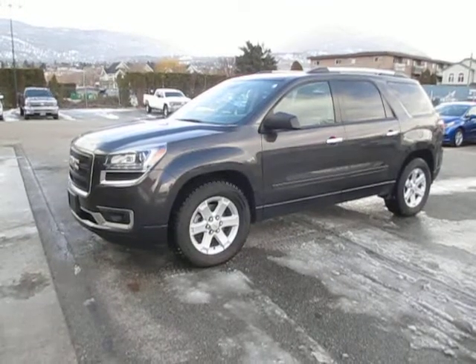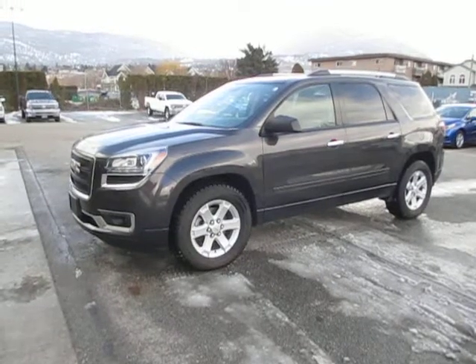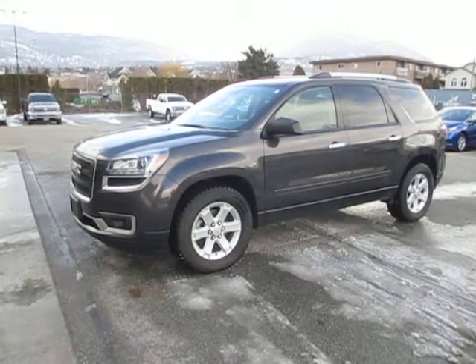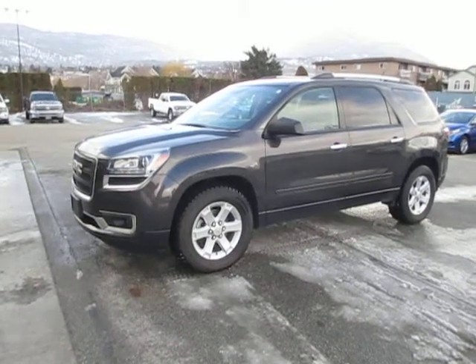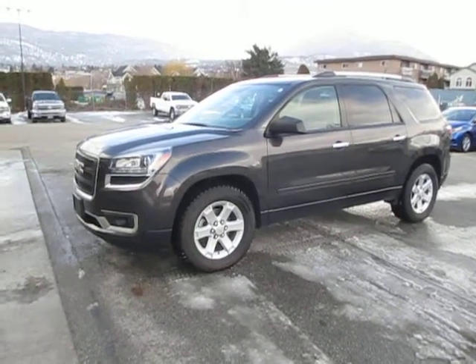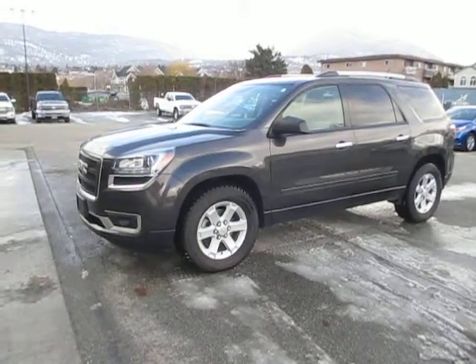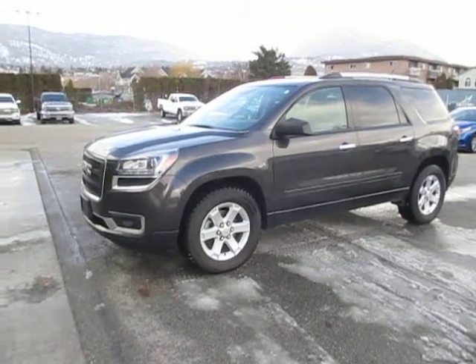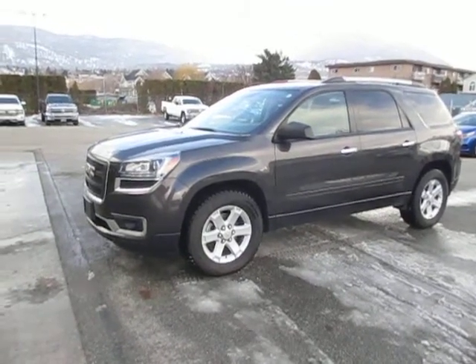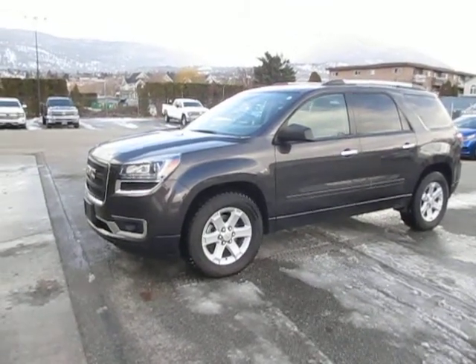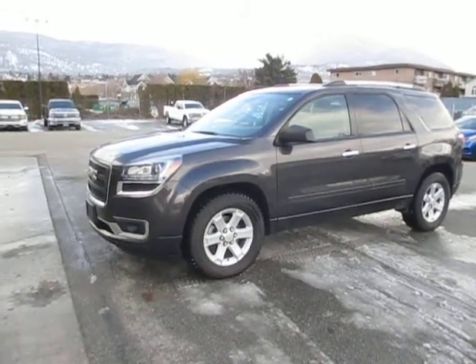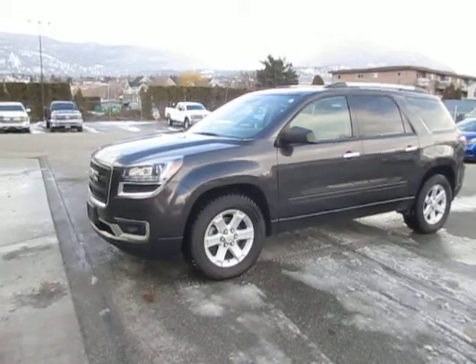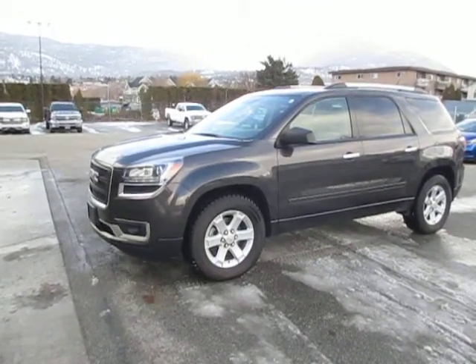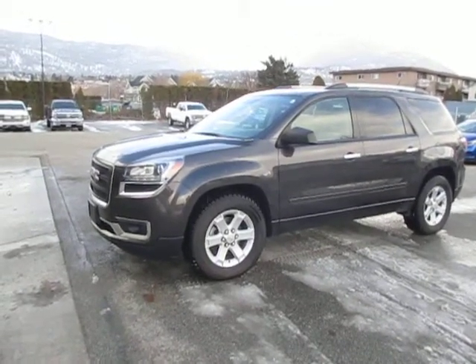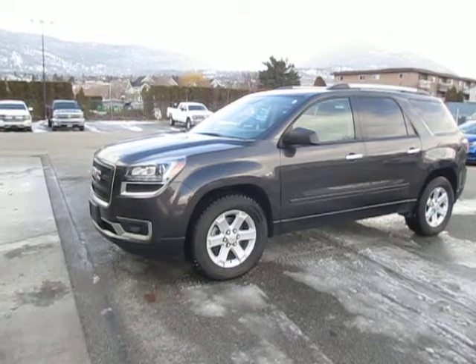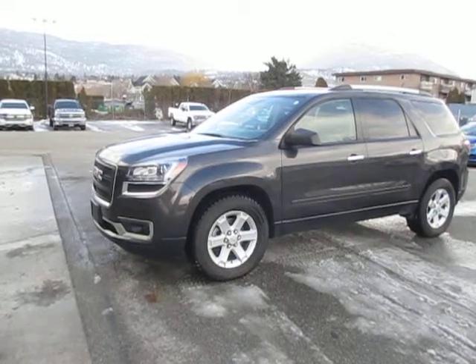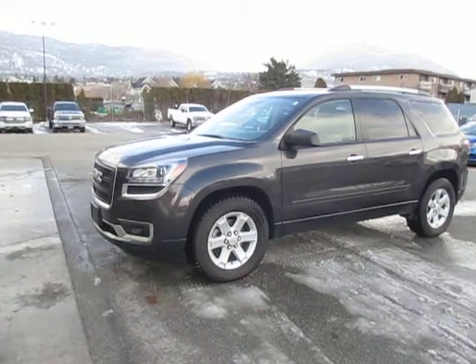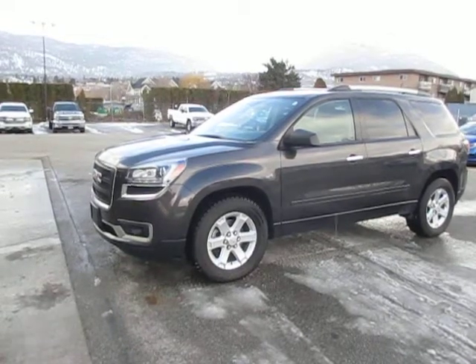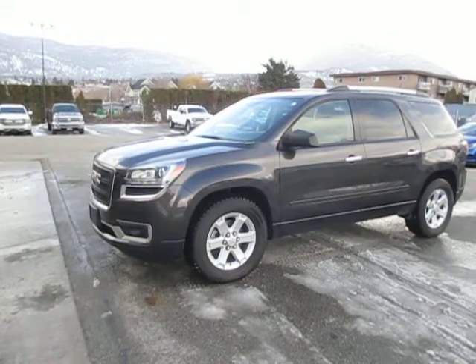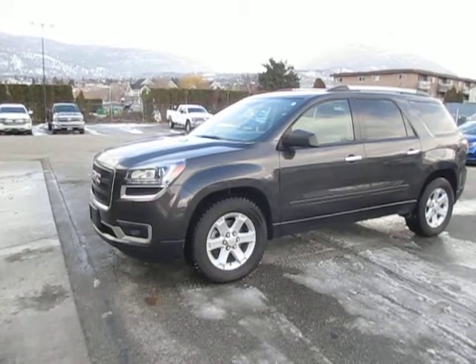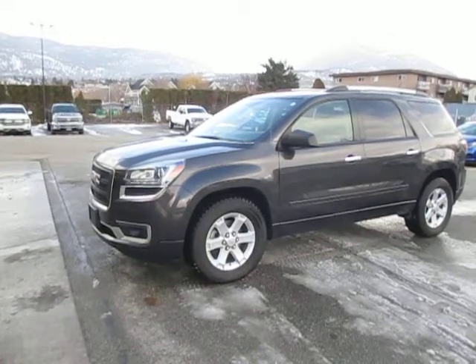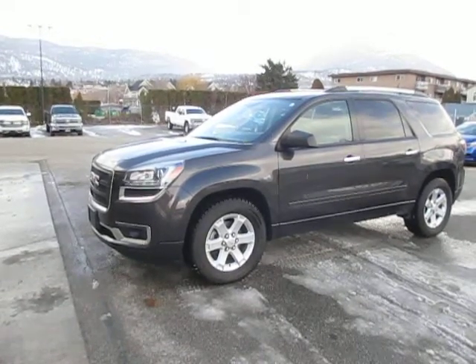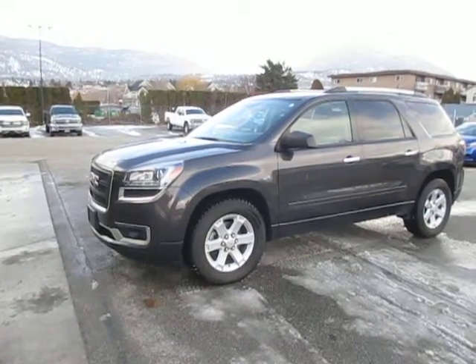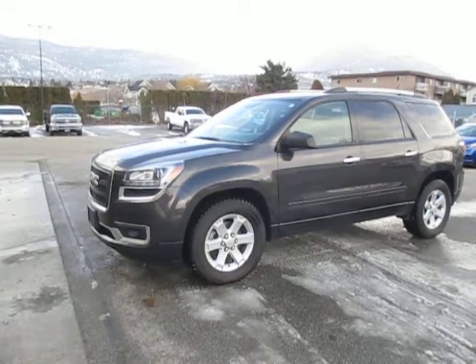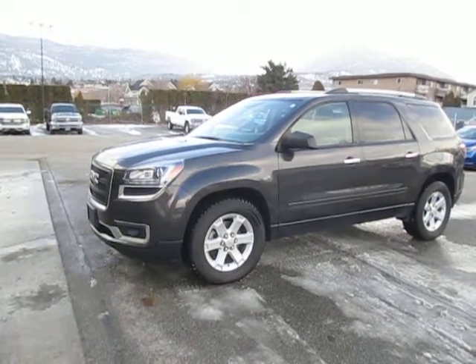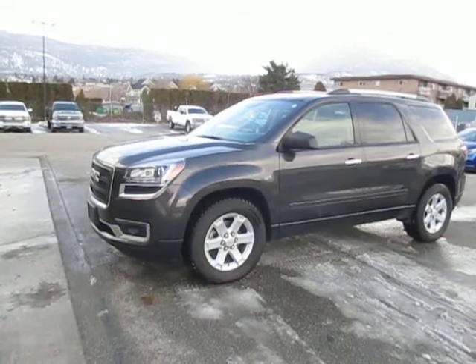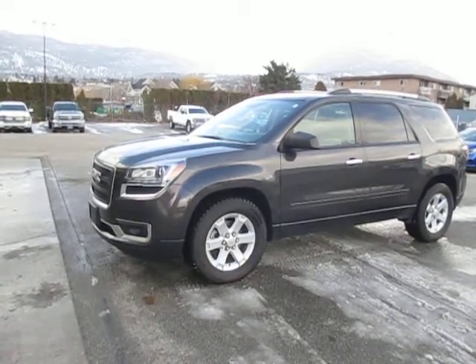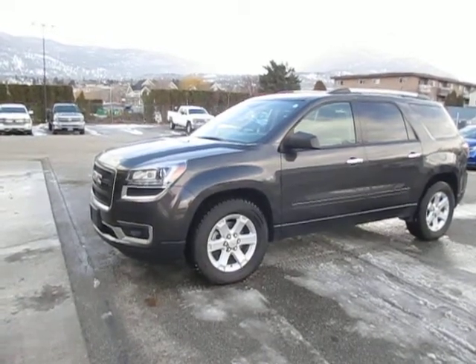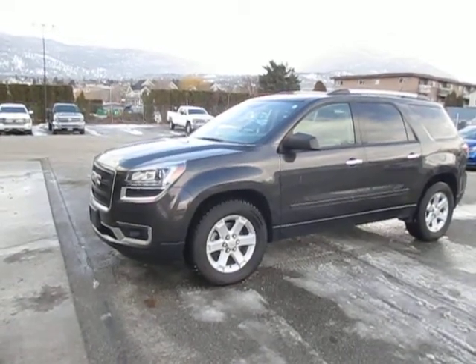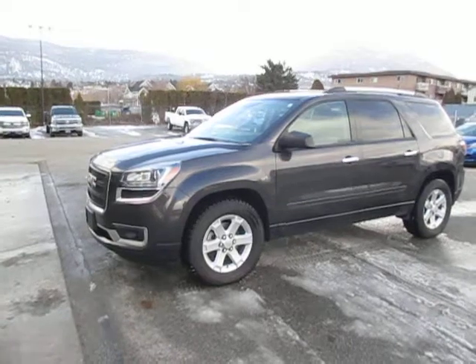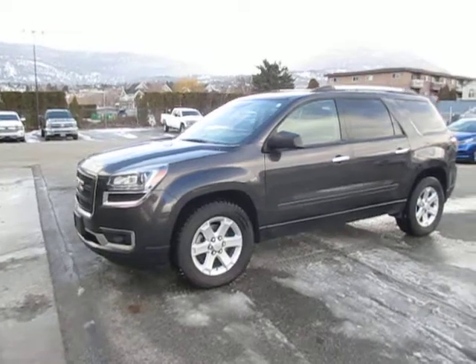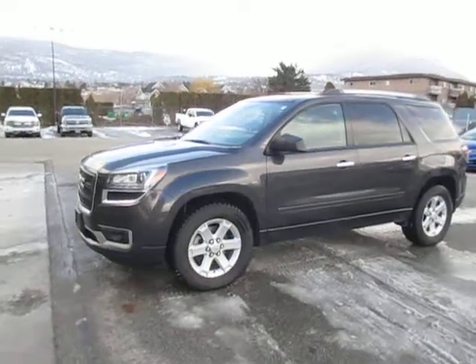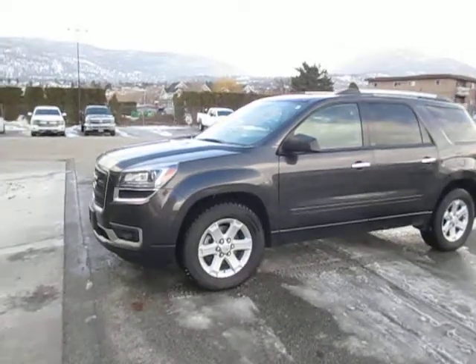Hi Larry and Tanya, this is Glenn here from Huber Bannister Chevrolet. Larry, this is the 2015 GMC Acadia that I was telling you about. I'm going to take a quick video here so you can see it.